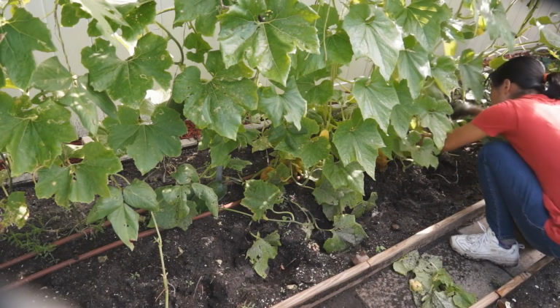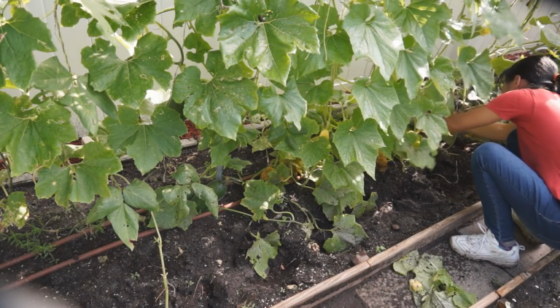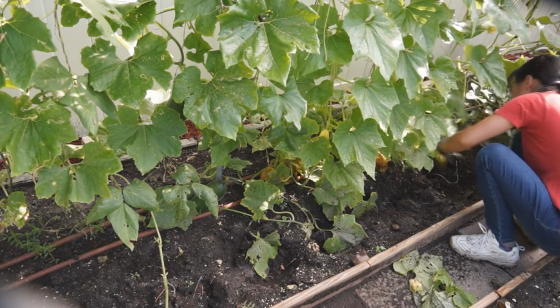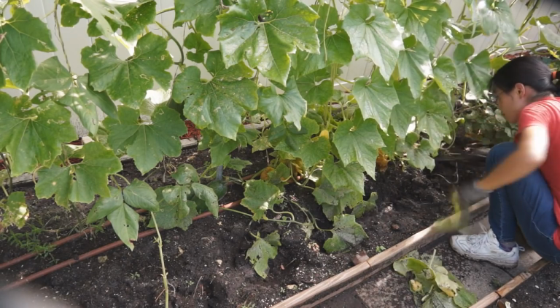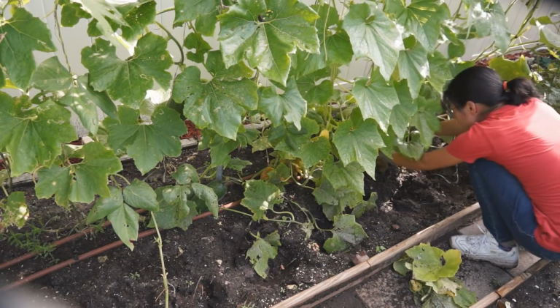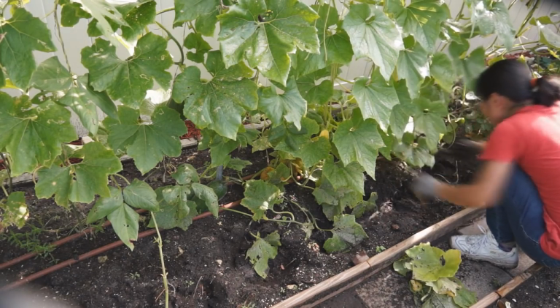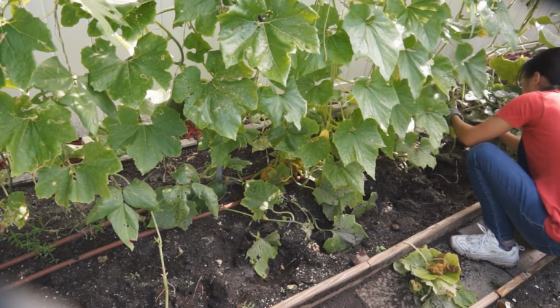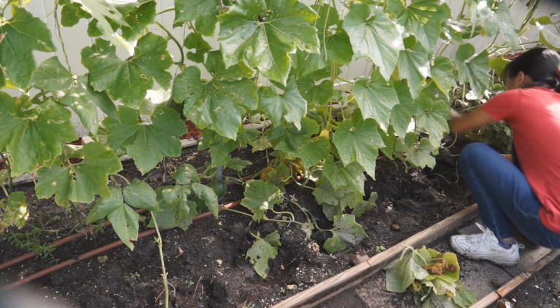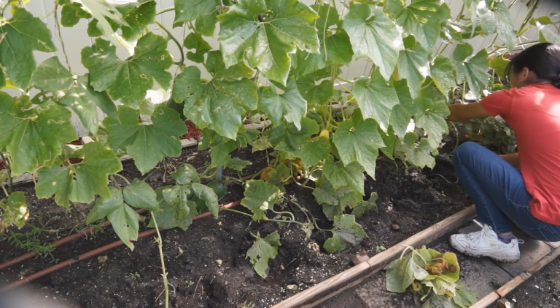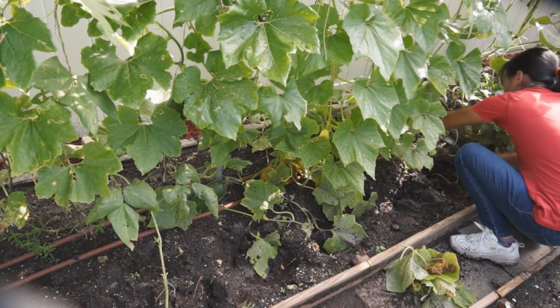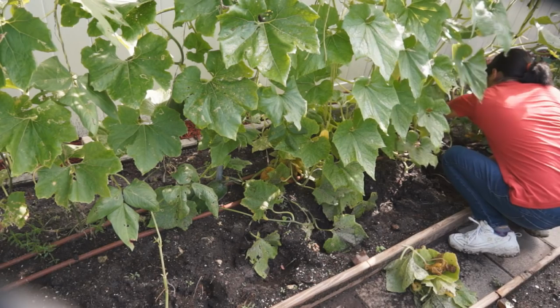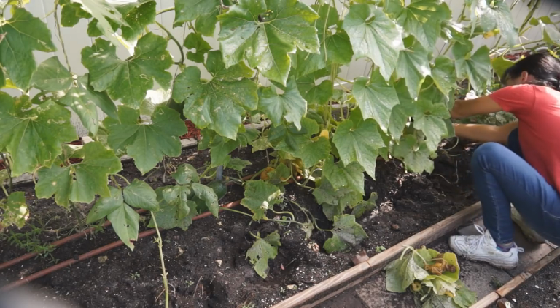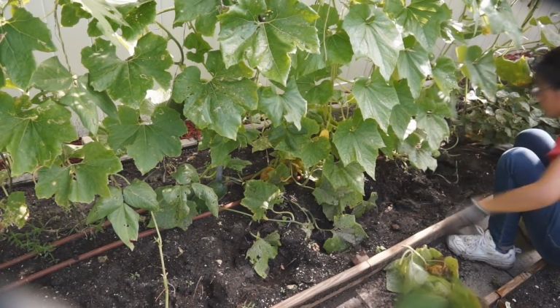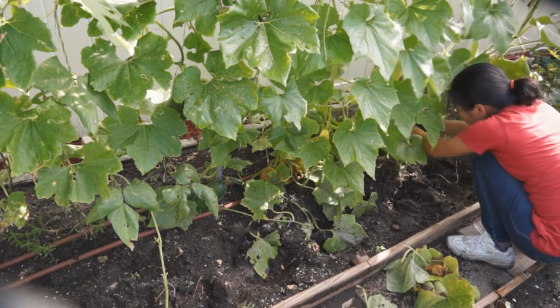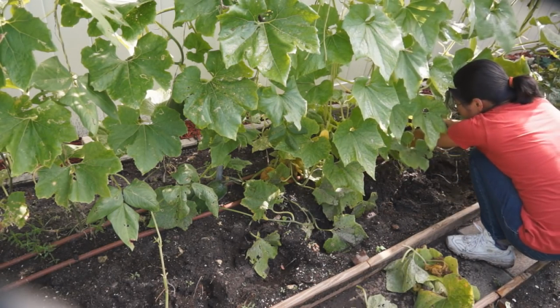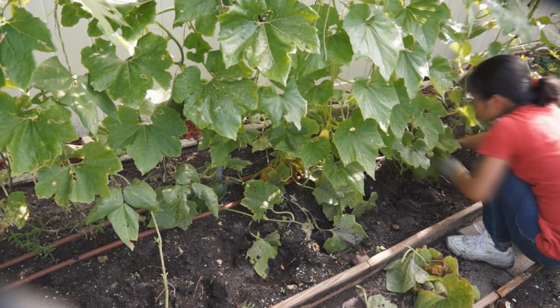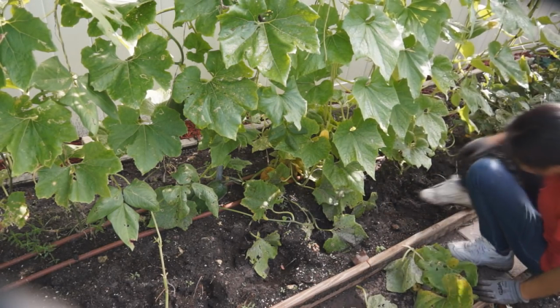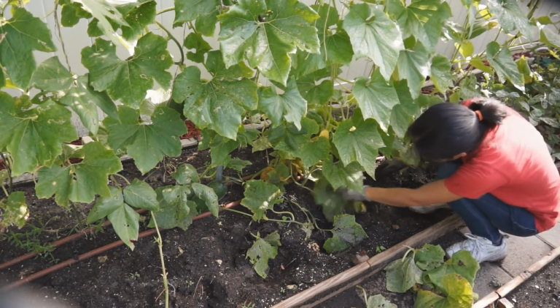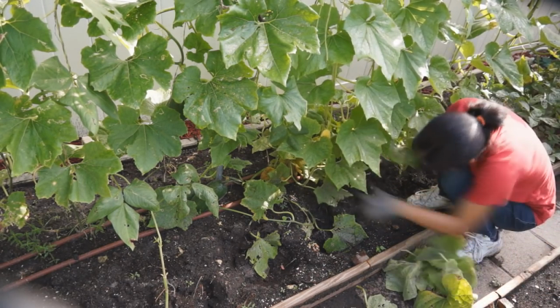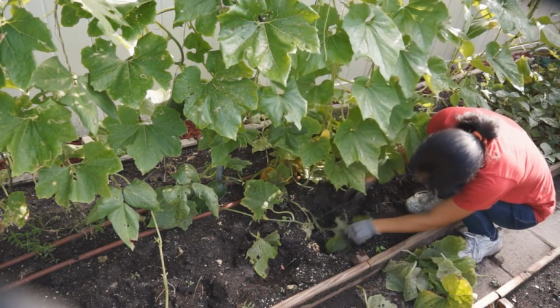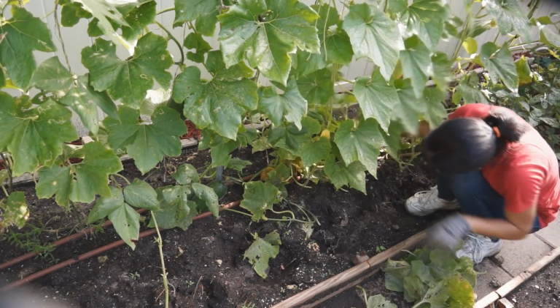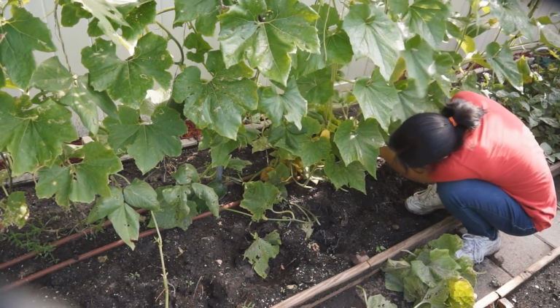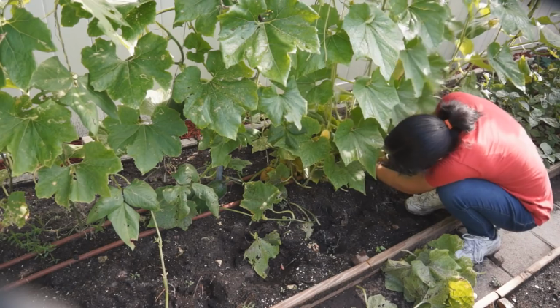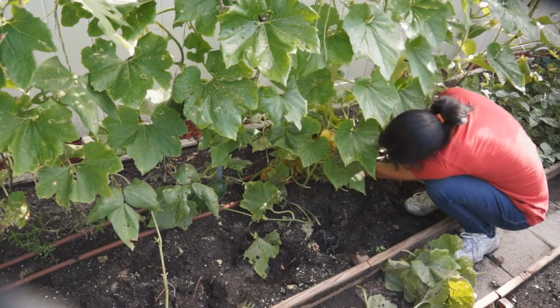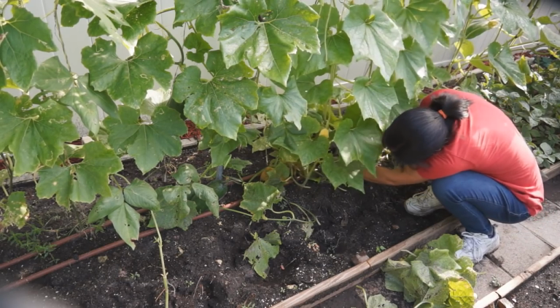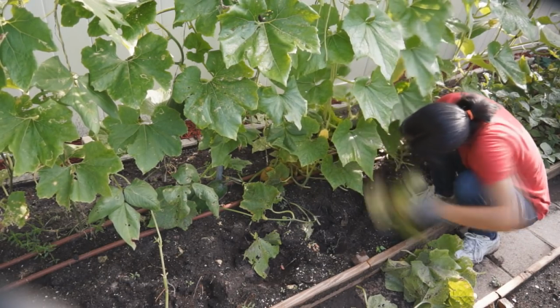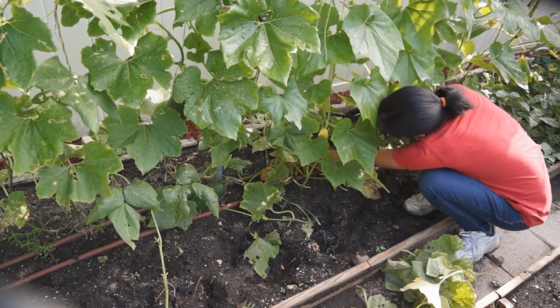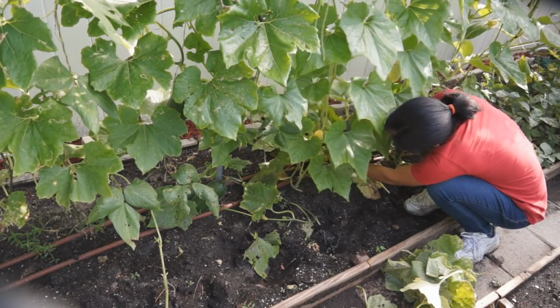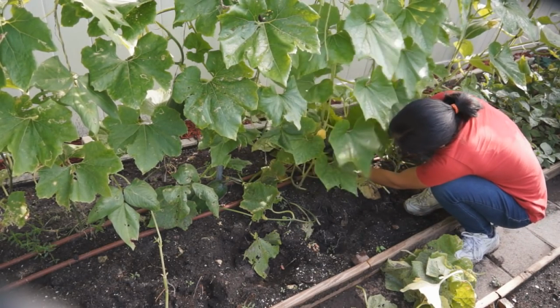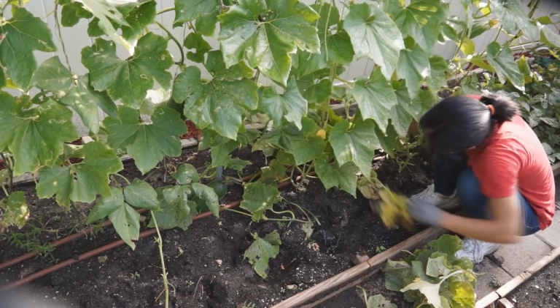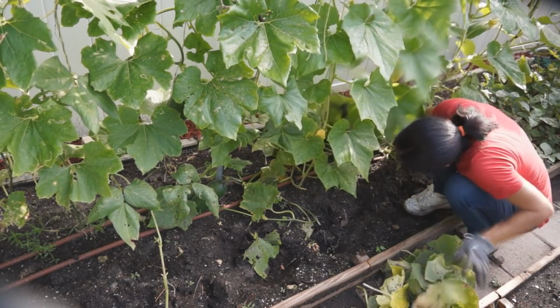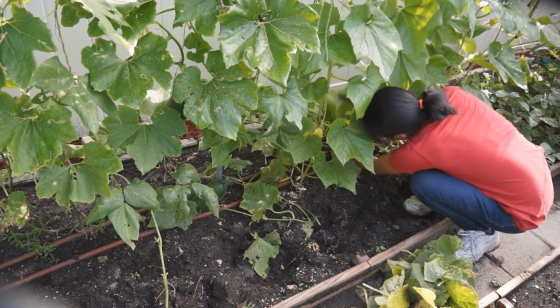Trim out any yellow leaves or extra vines without fruit. Keep these 3 things in mind to make your fuzzy melon grow more fruit: prune correctly, pick young fruit, and supplement fertilizer properly.